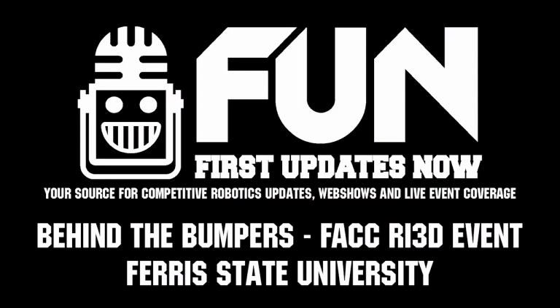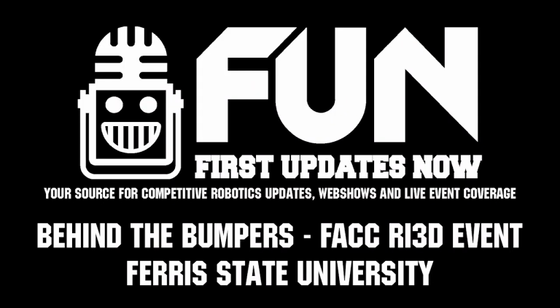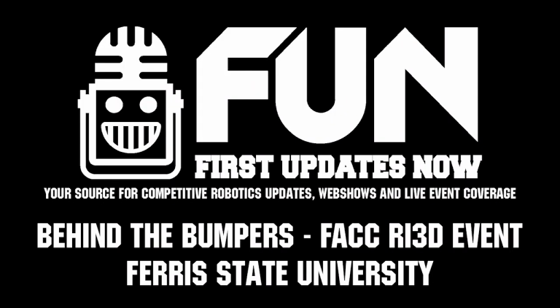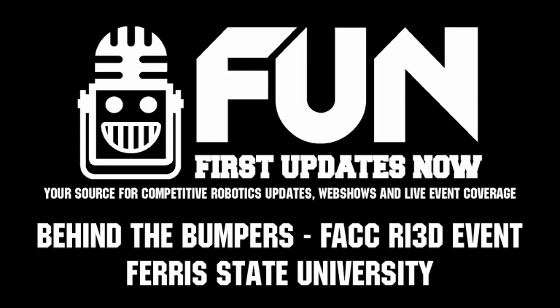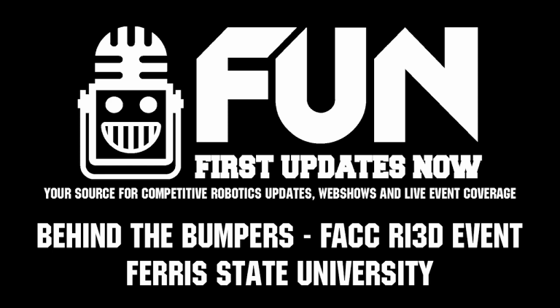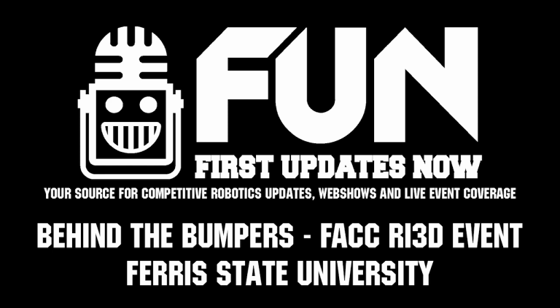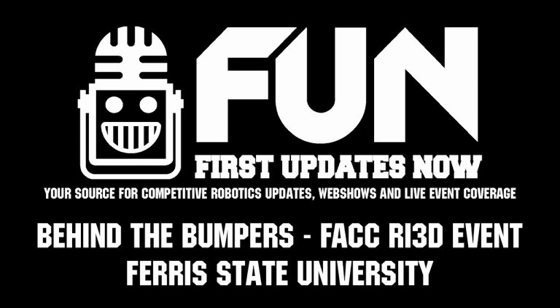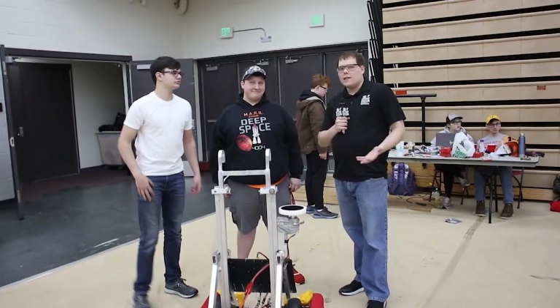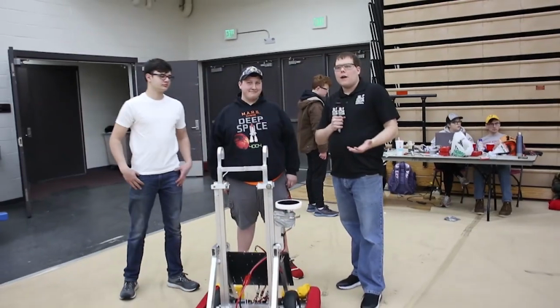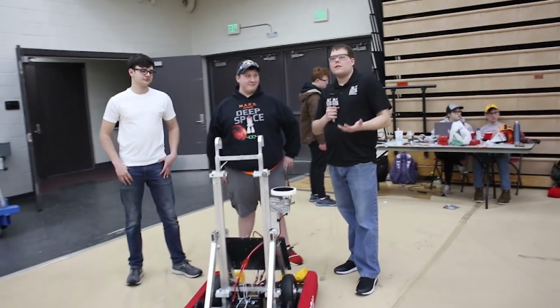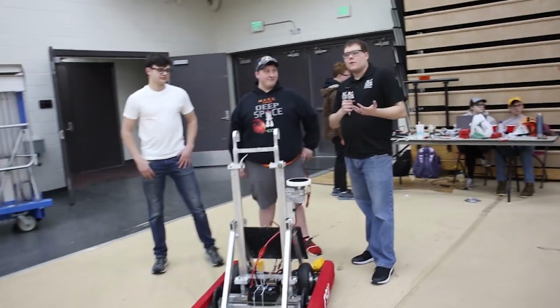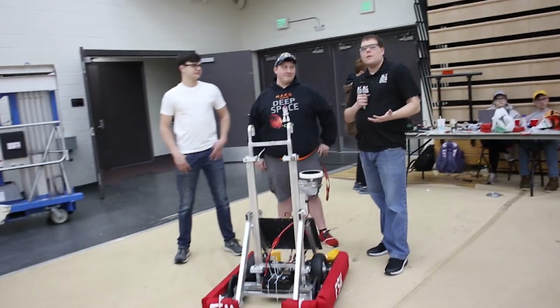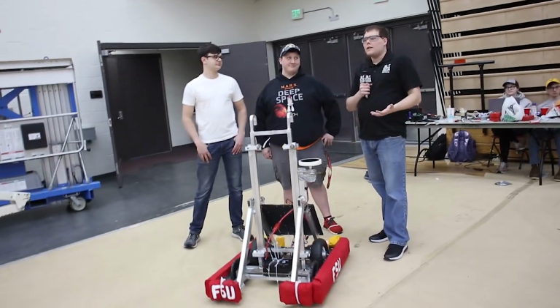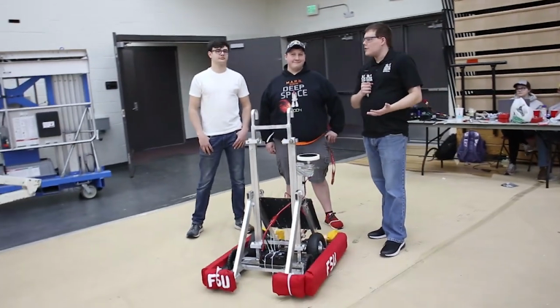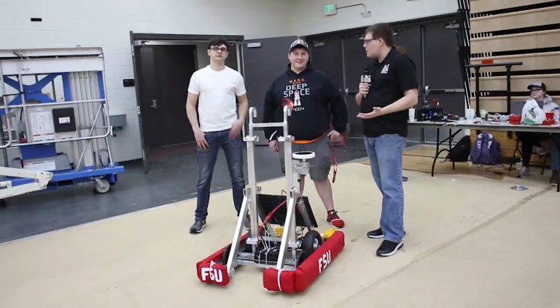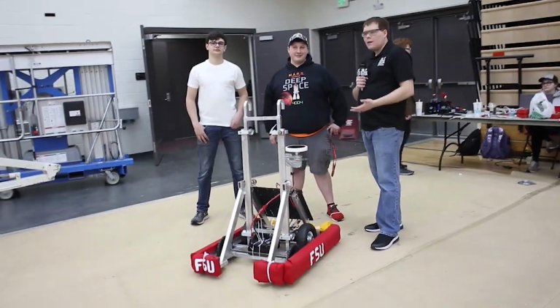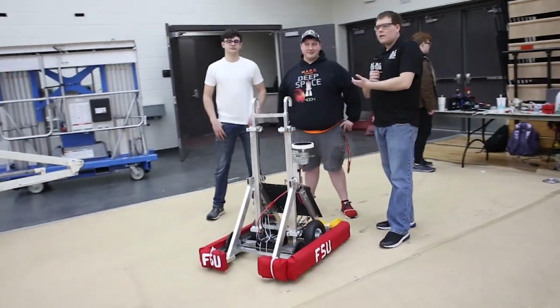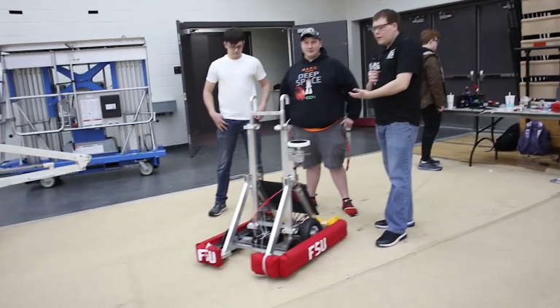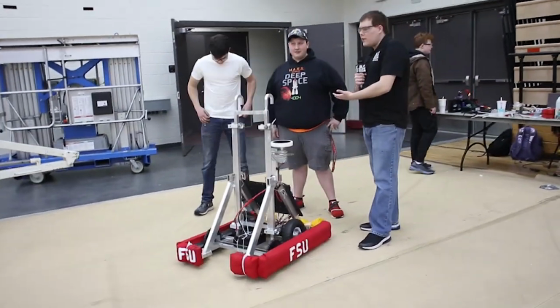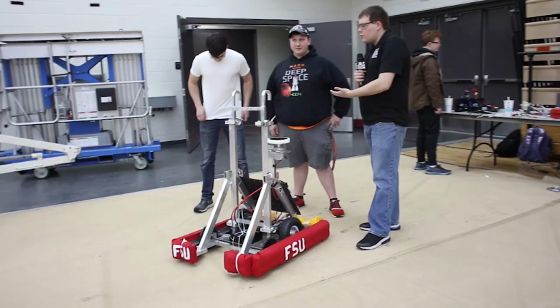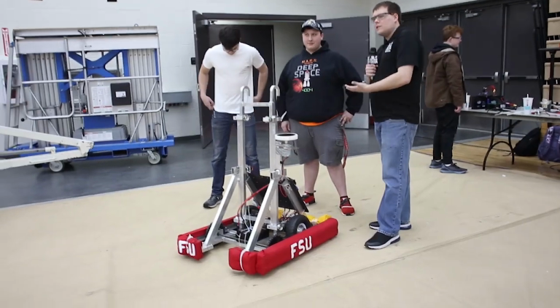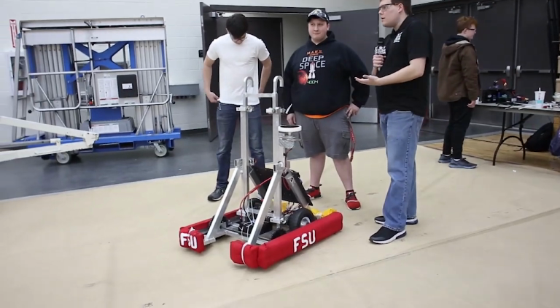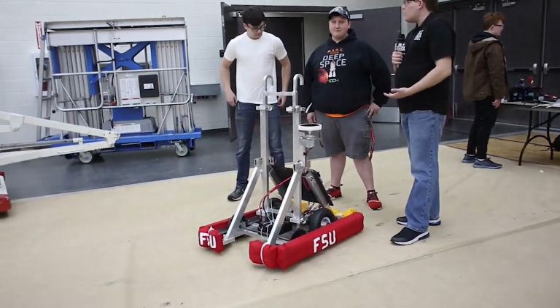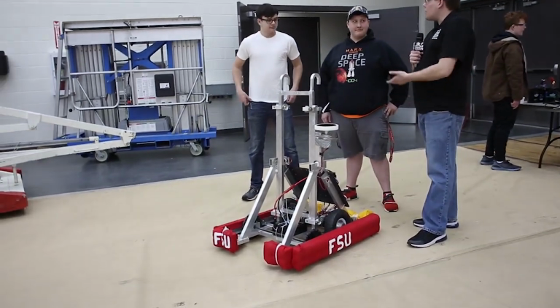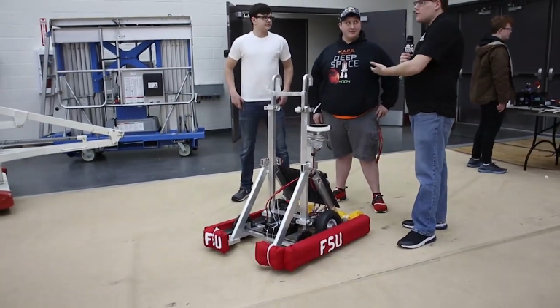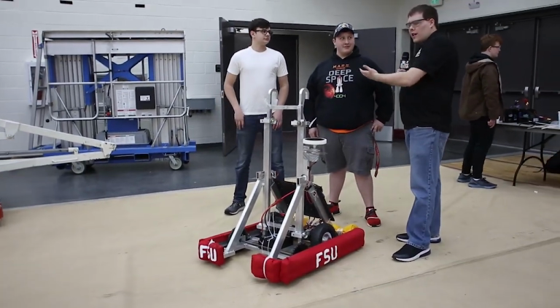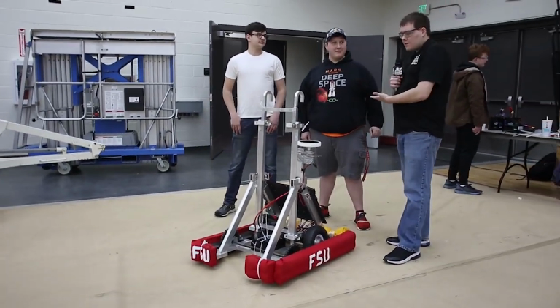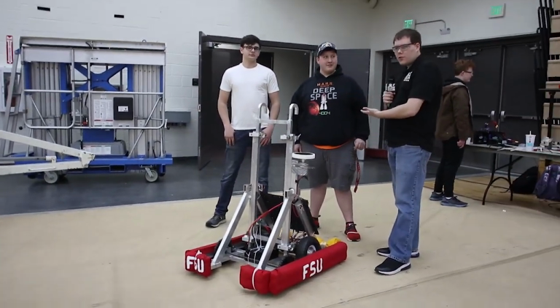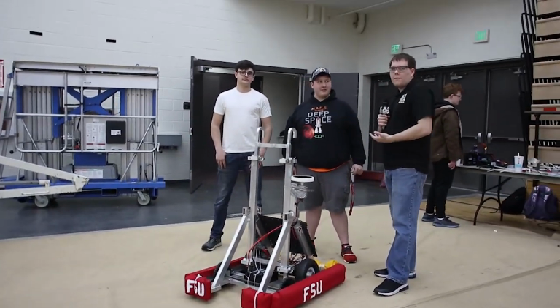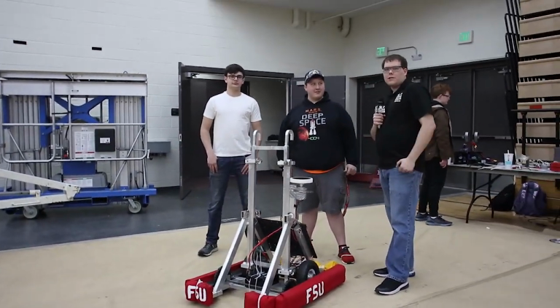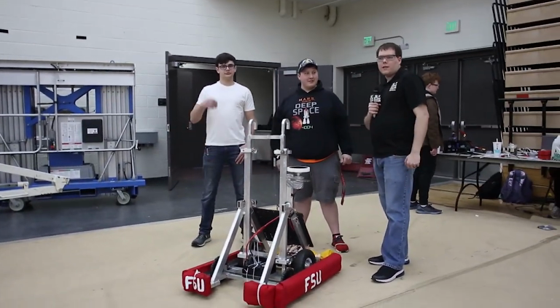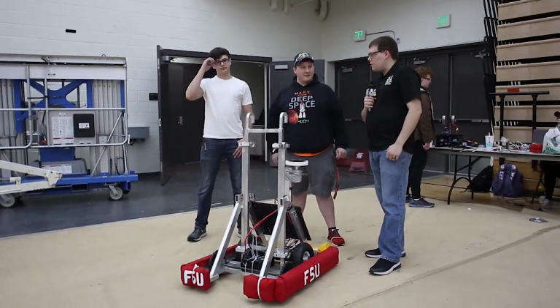Hey, I'm Ben. I'm here with First Updates Now at the FIRST Alumni Collegiate Competition with the Ferris State University team. I'm here with Andrew and Sam, and I'm going to turn it over to them — they're going to talk about the robot.